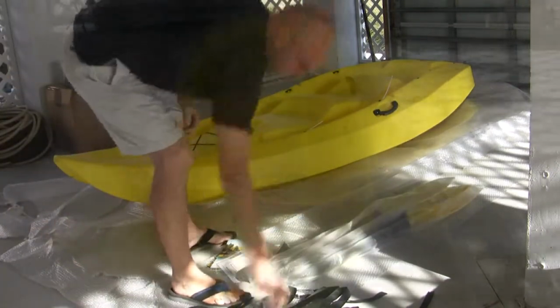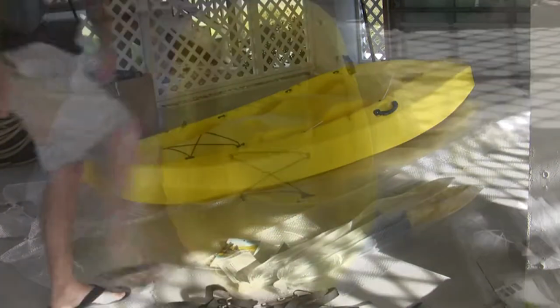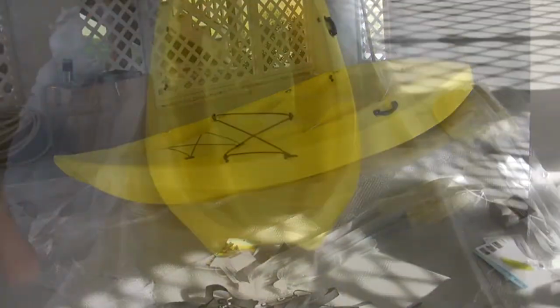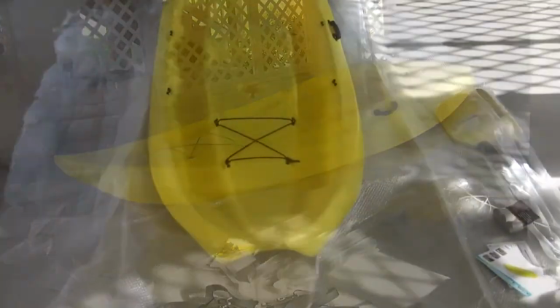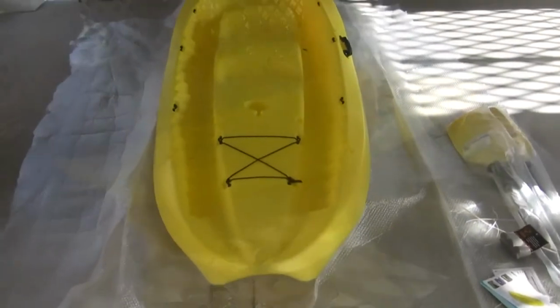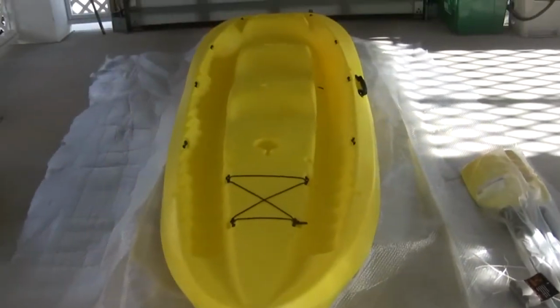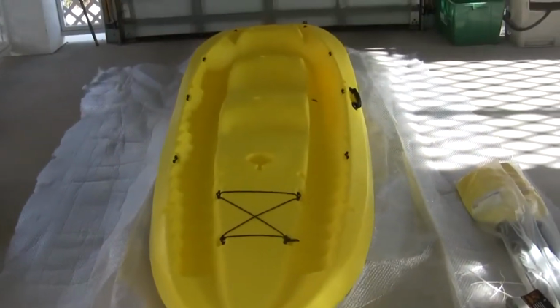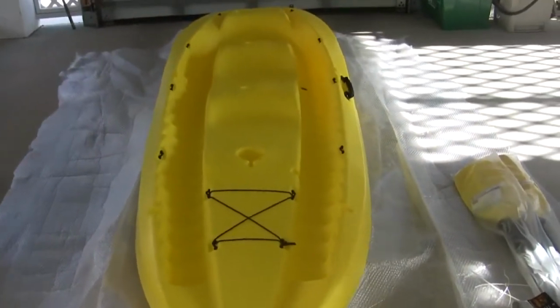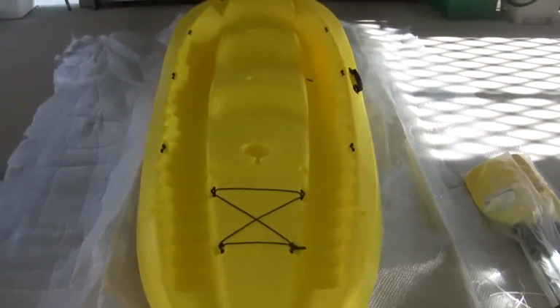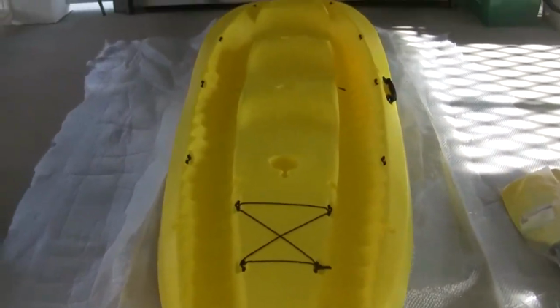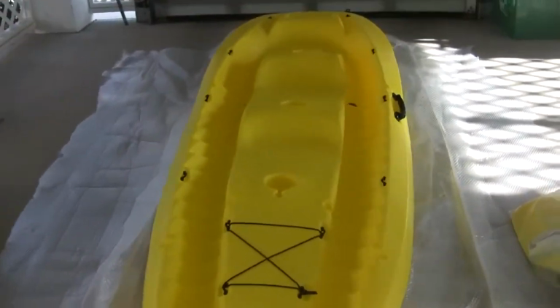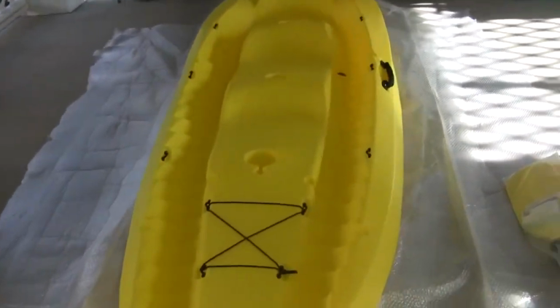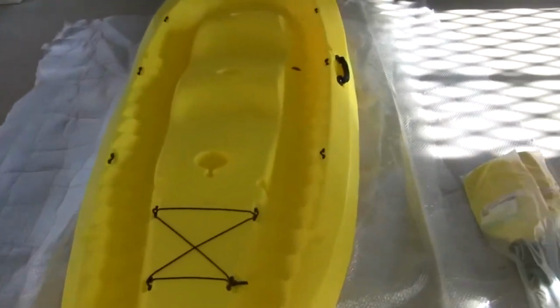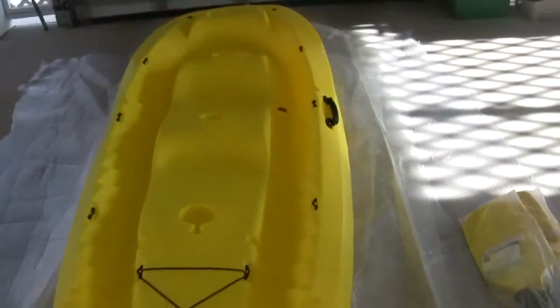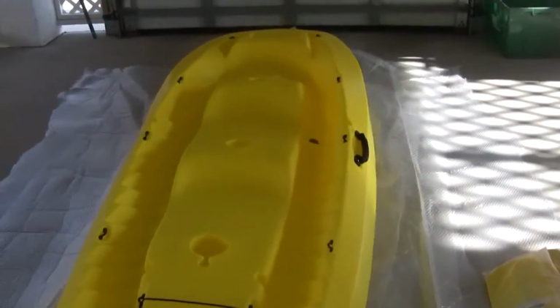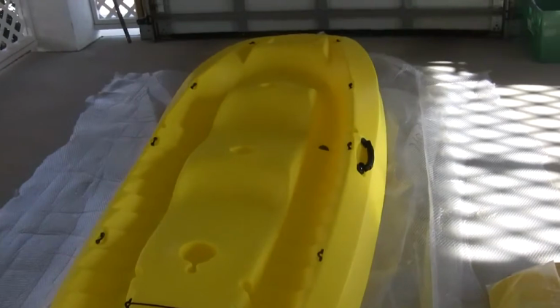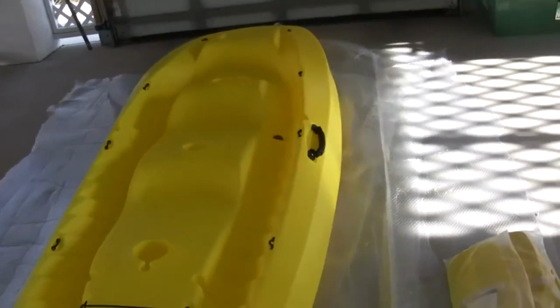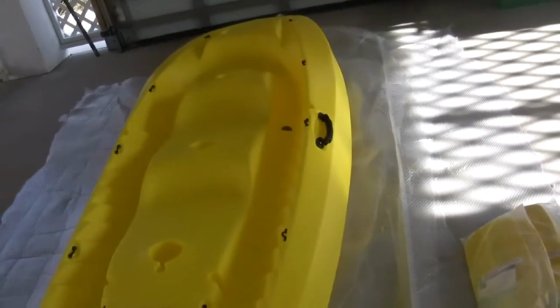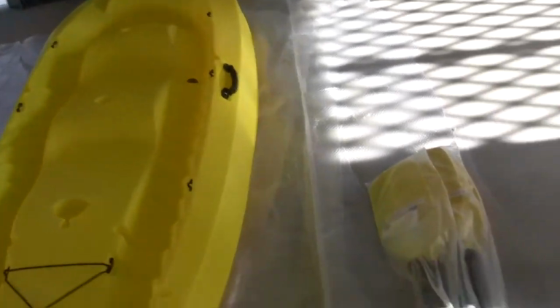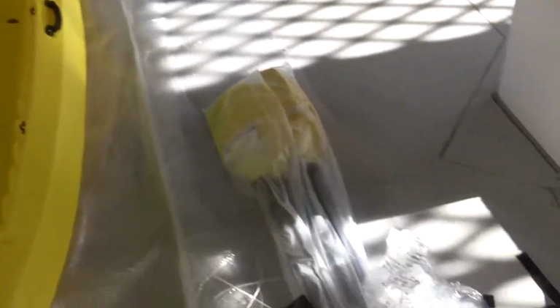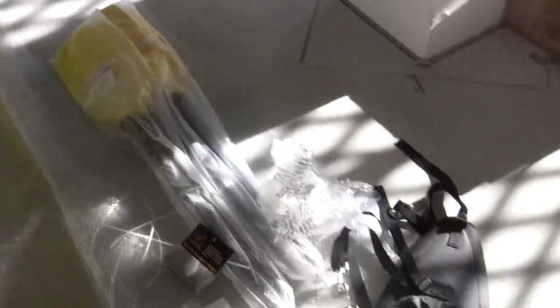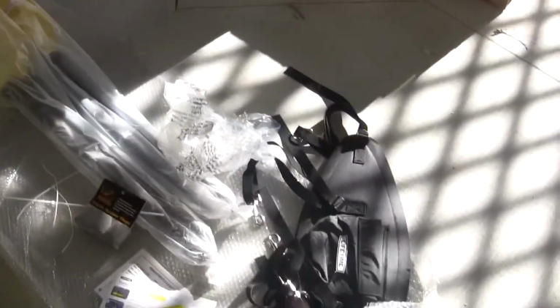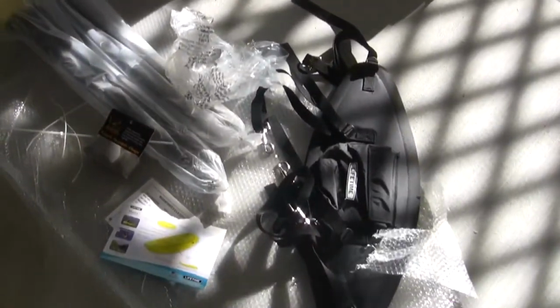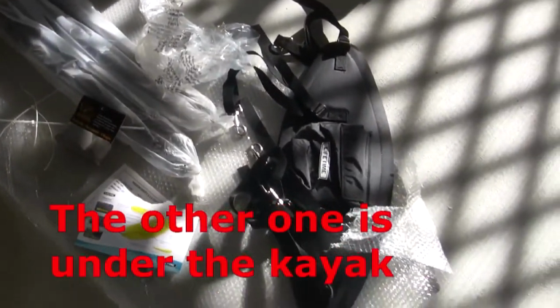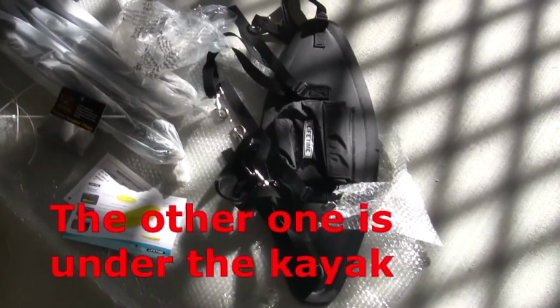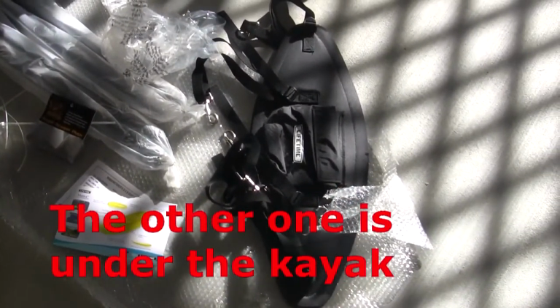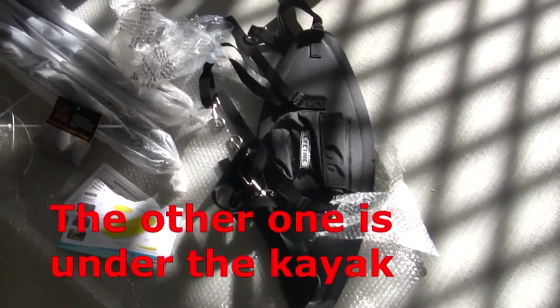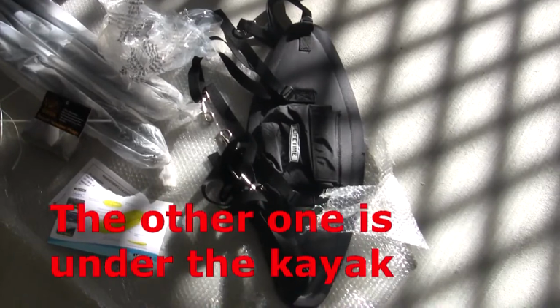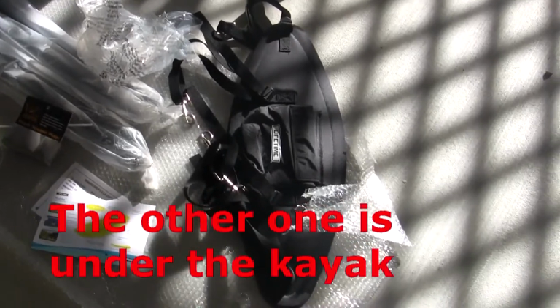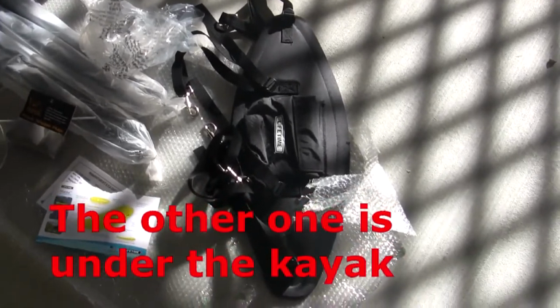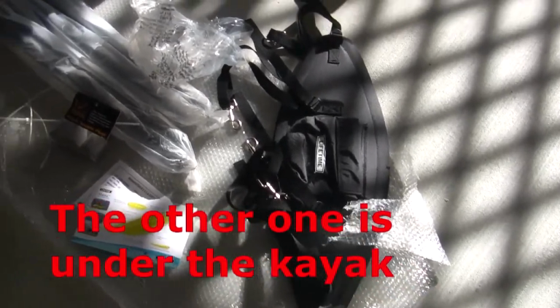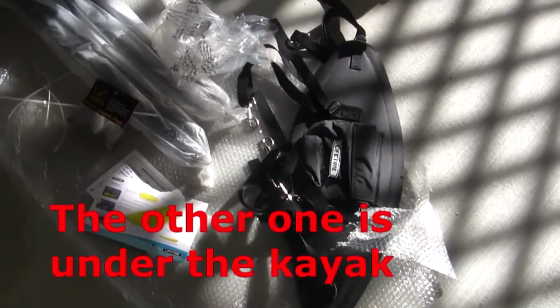So there's the kayak. Came in perfectly good condition — no scratches, scuffs, or marks on it. These are the accessories.